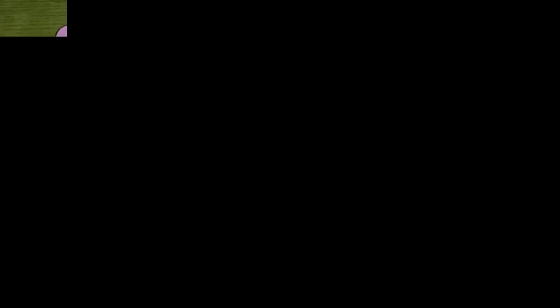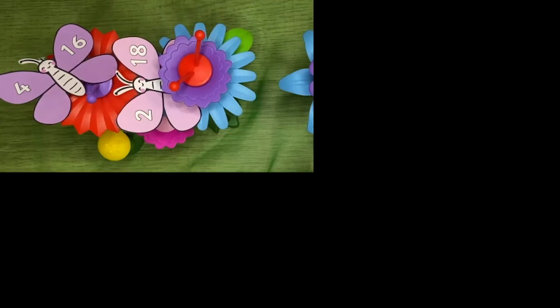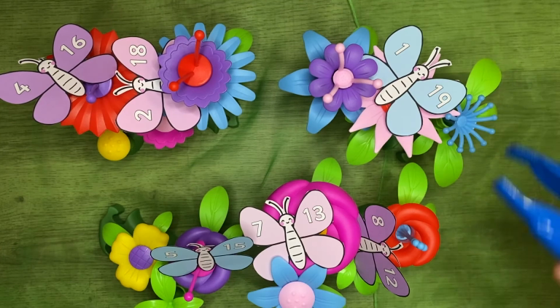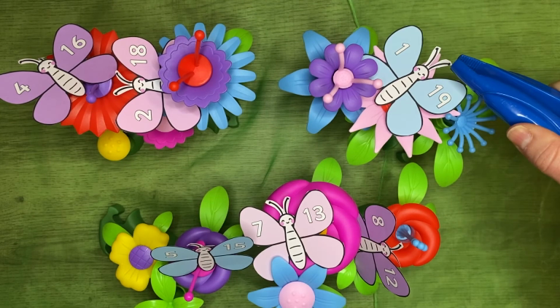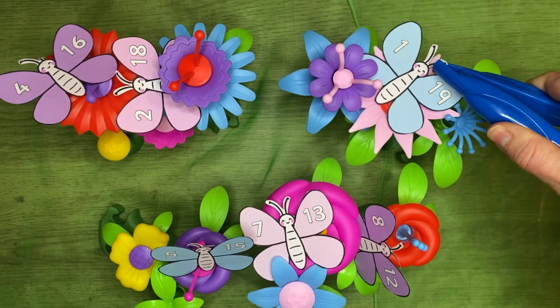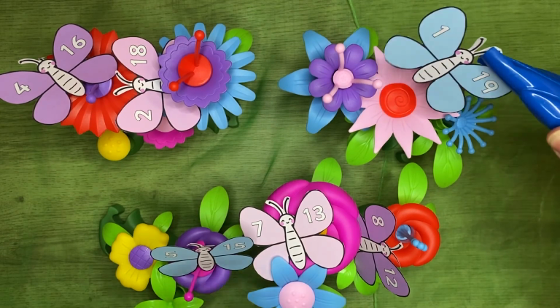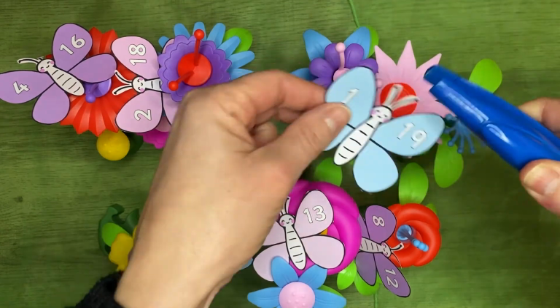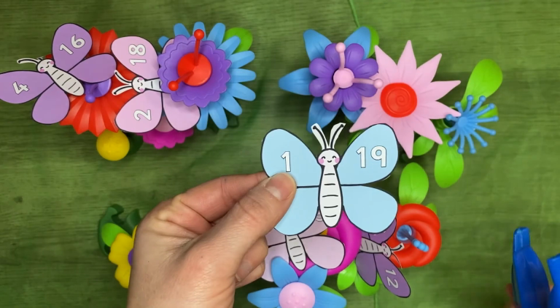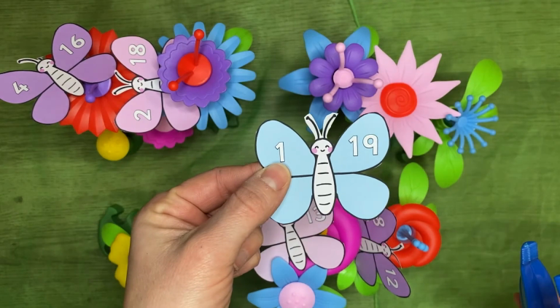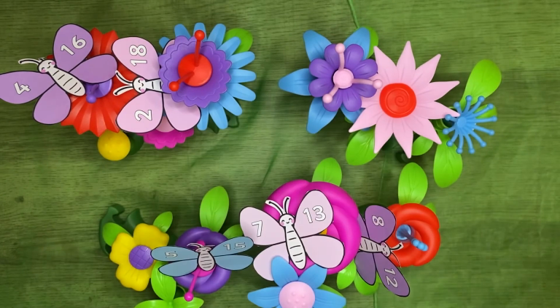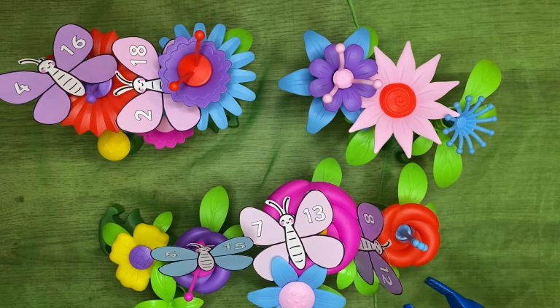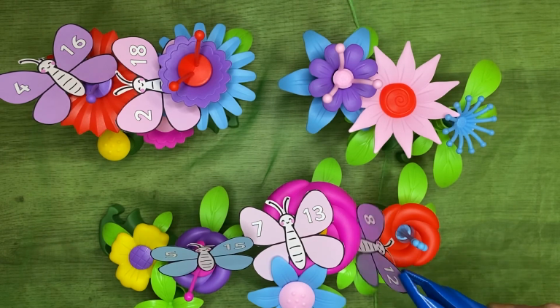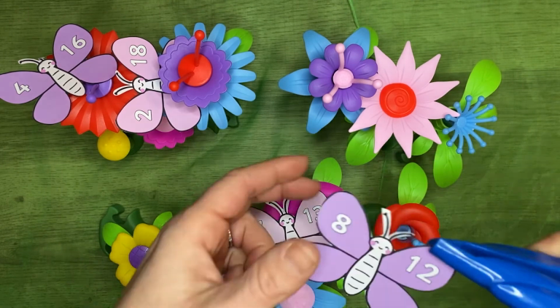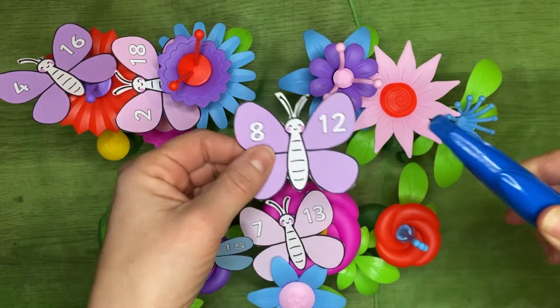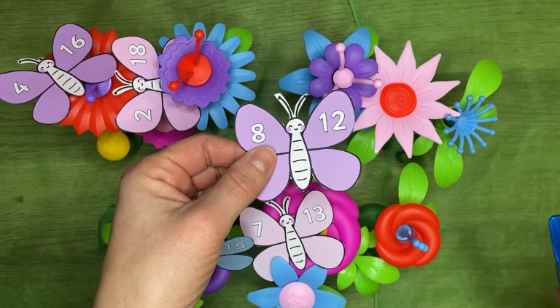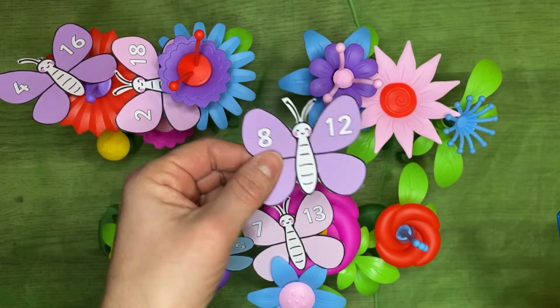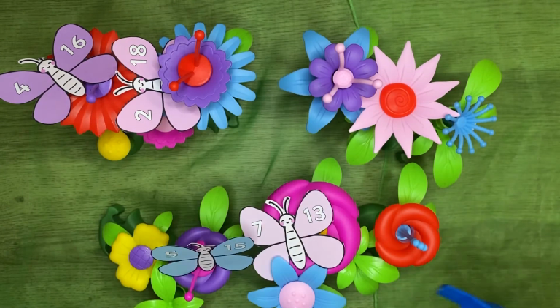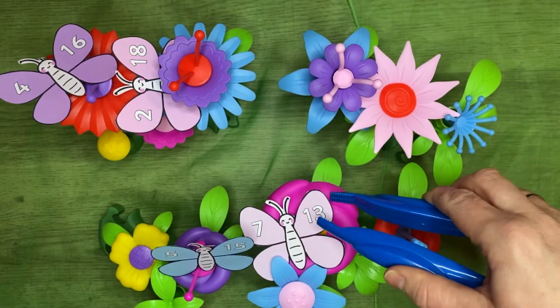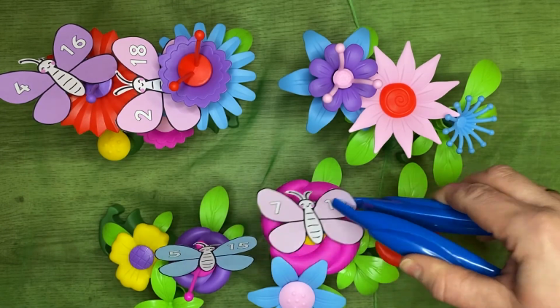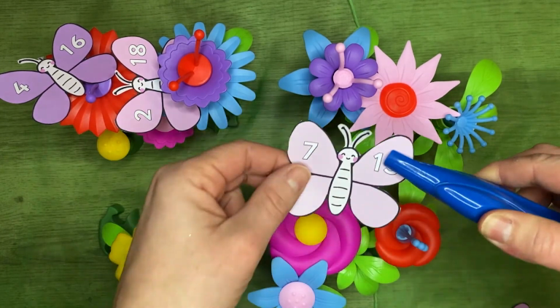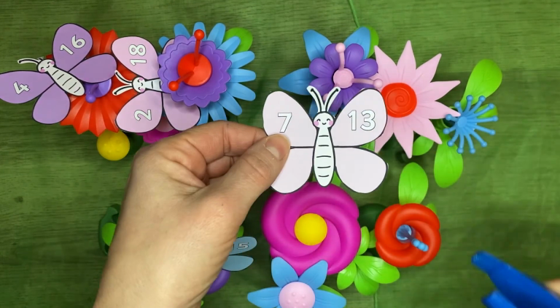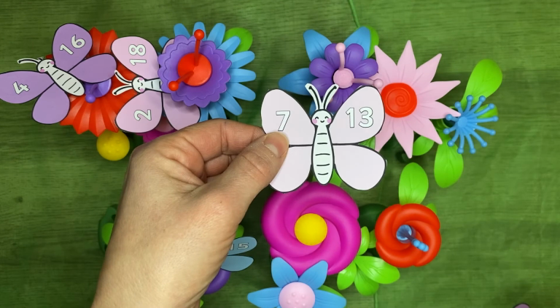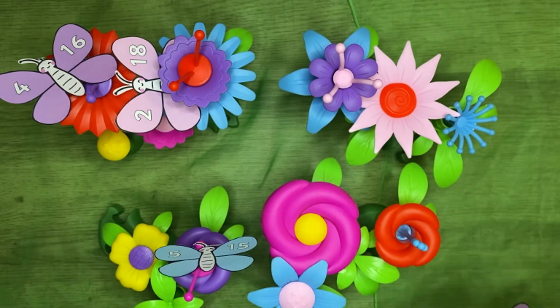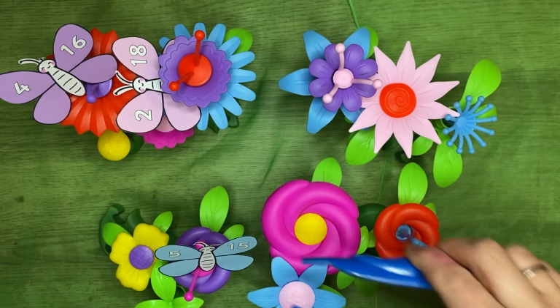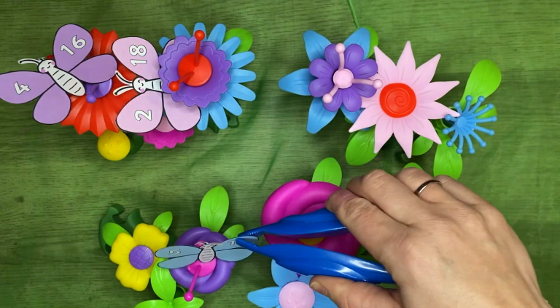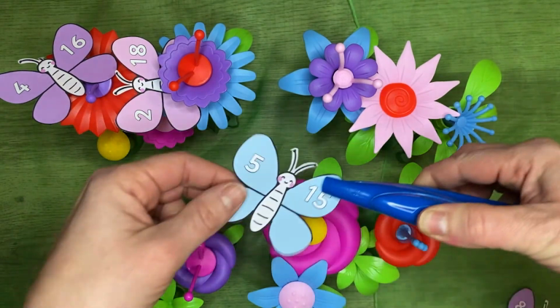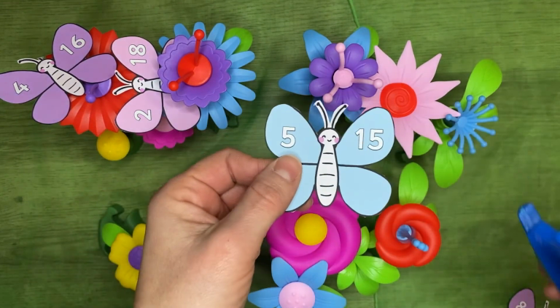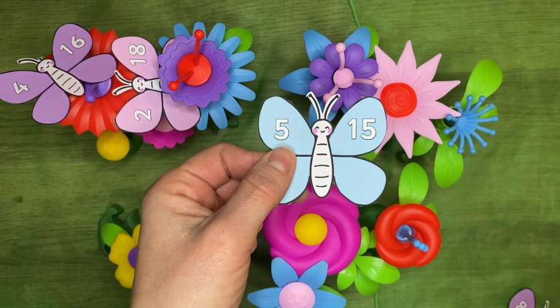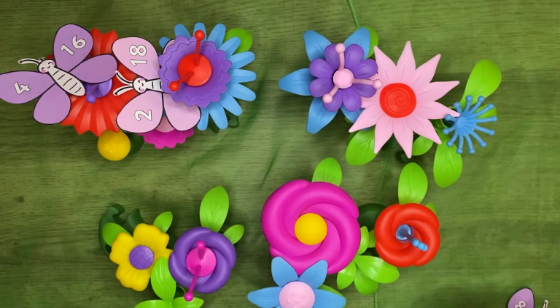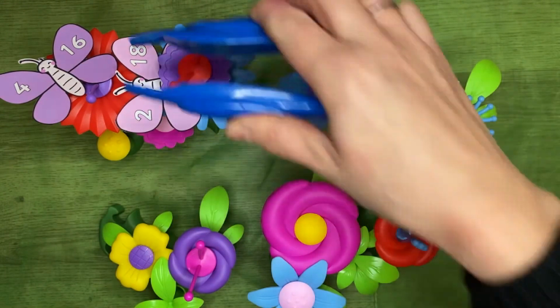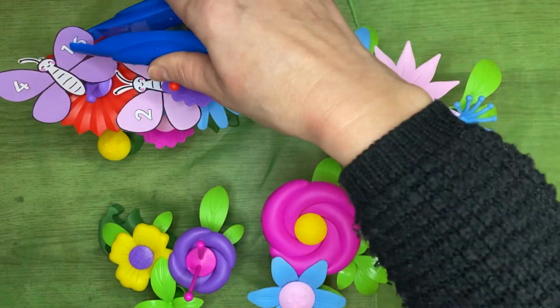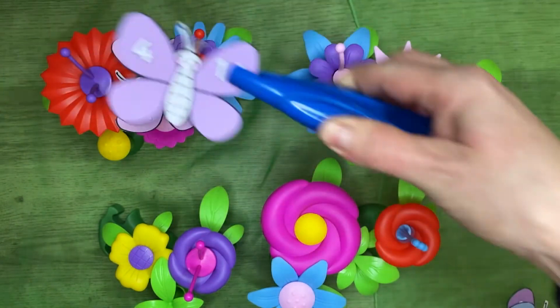We have lots of number bonds to 20 display resources. These number bonds to 20 are on cute butterflies. You could create a butterfly garden and use some child-safe tweezers to pick the butterflies out of the garden to revise number bonds to 20.